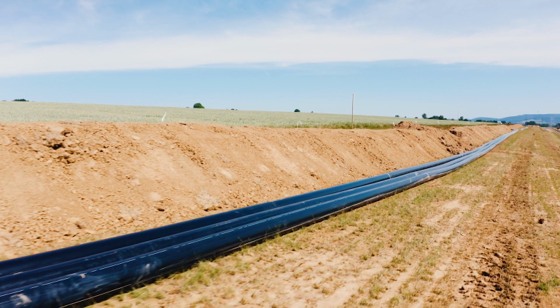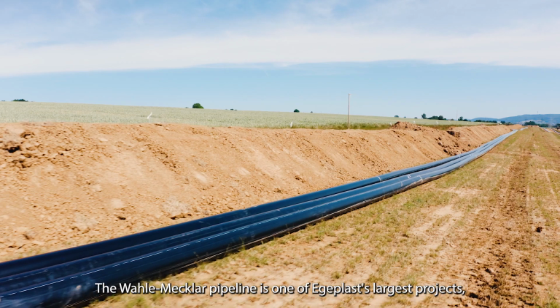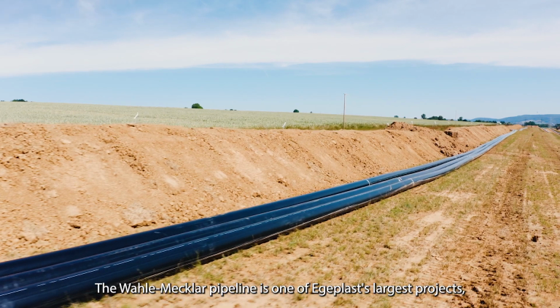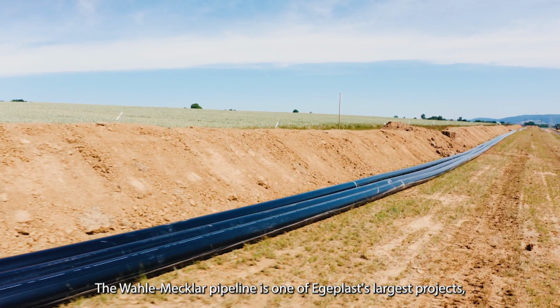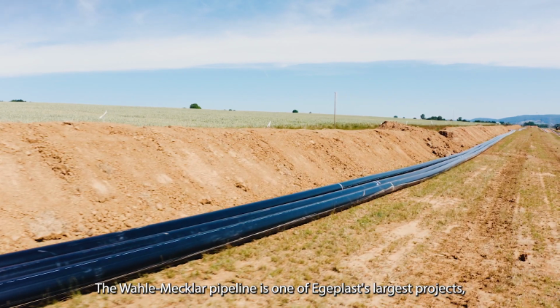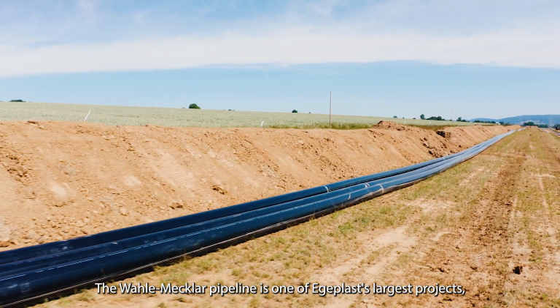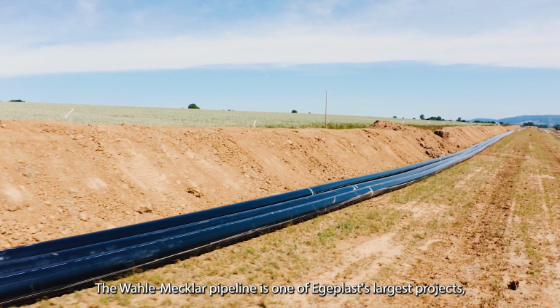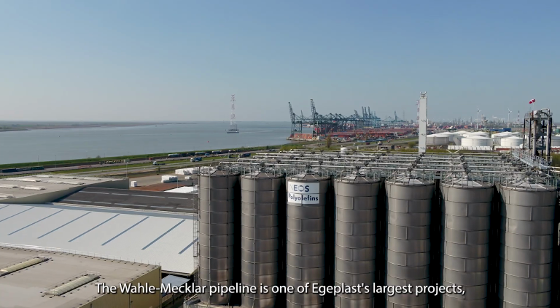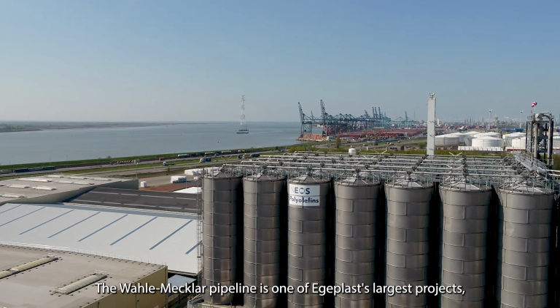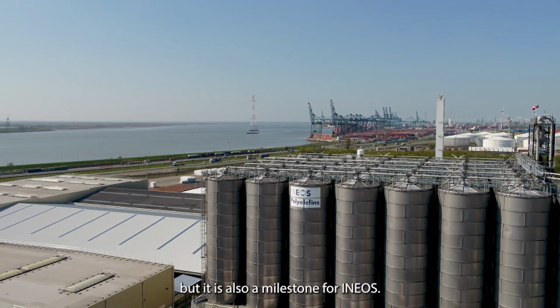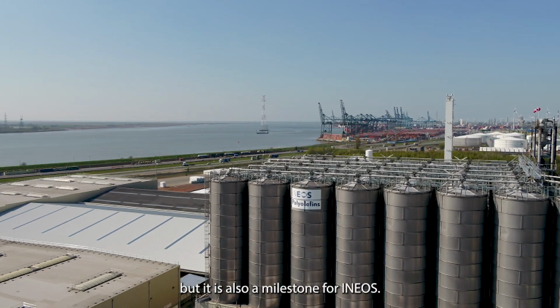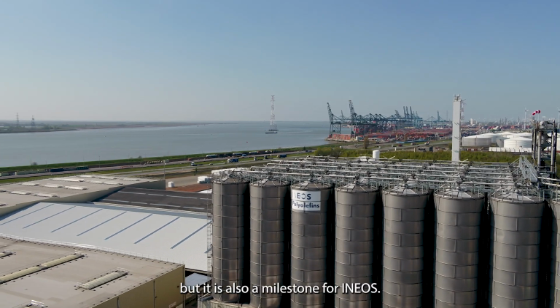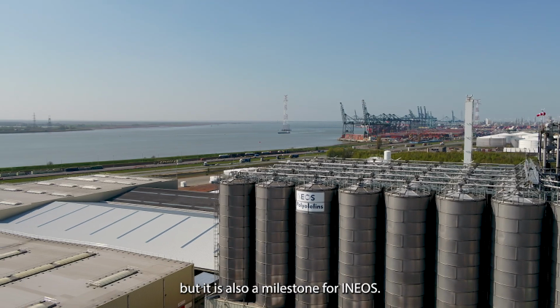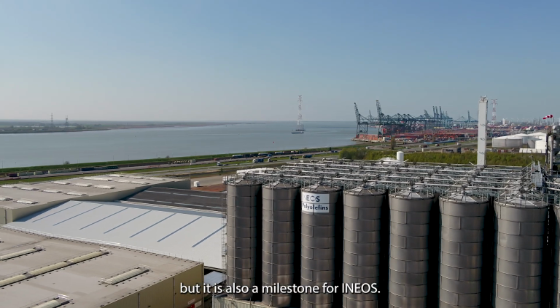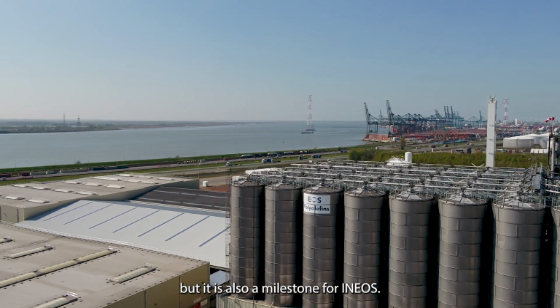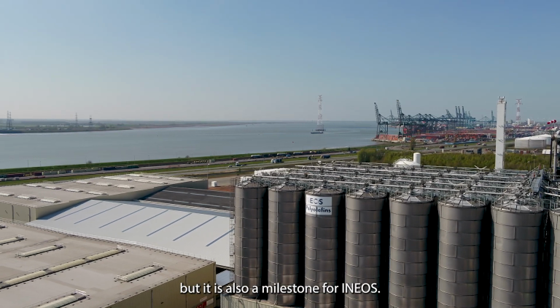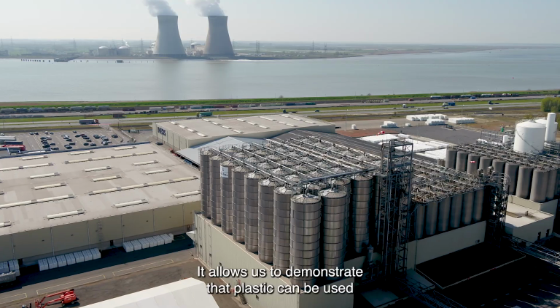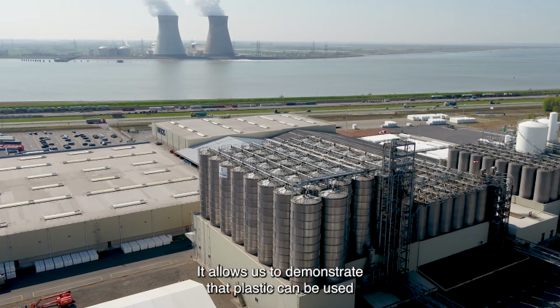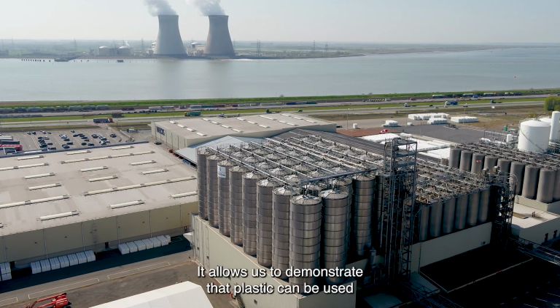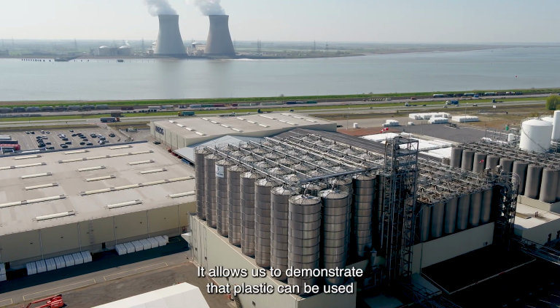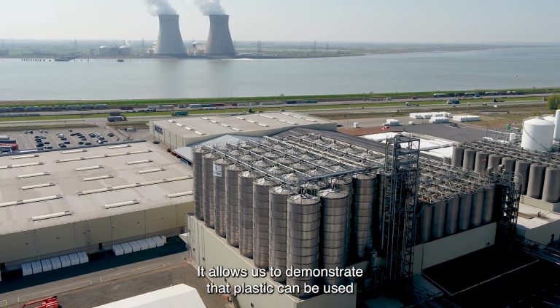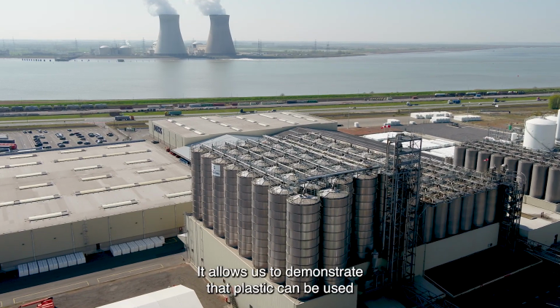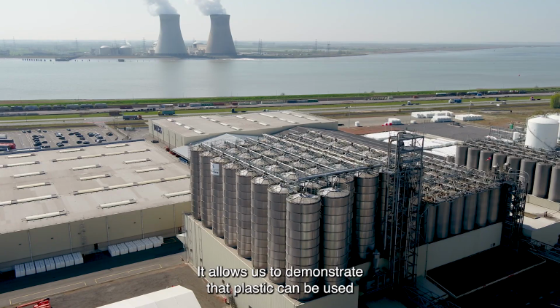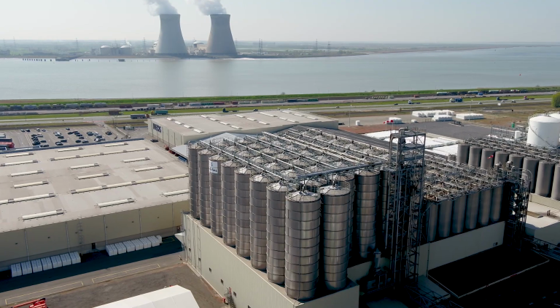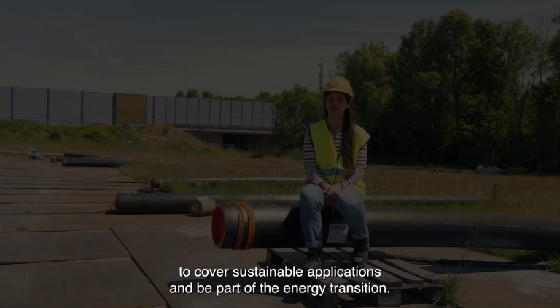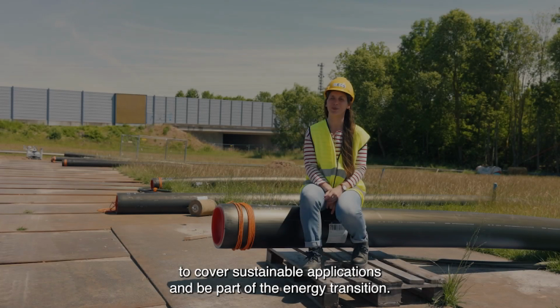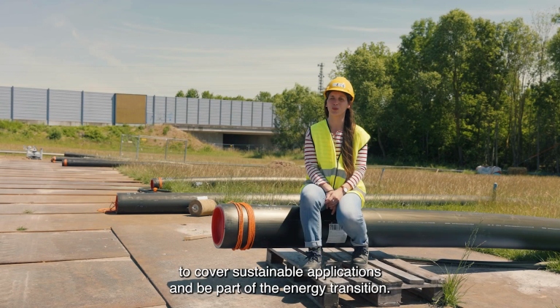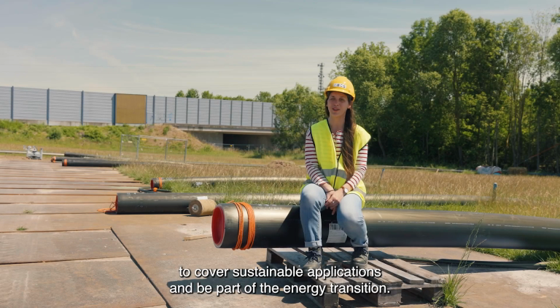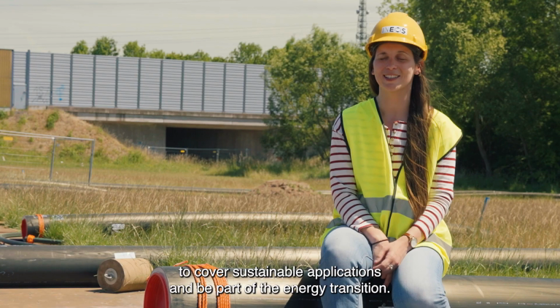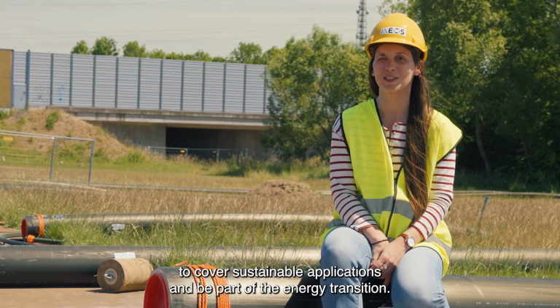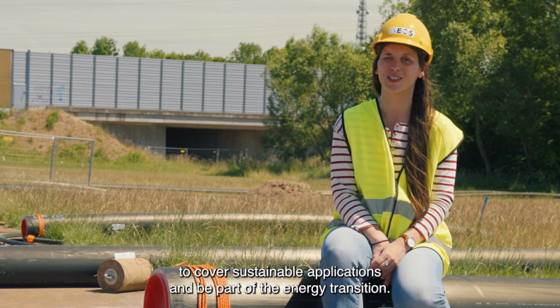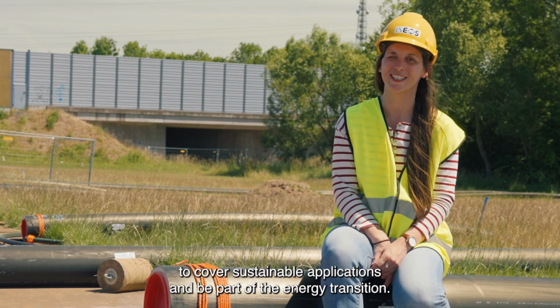The Wallemeckler pipeline is one of EGIPLAST's largest projects, but it is also a milestone for INEOS. It allows us to demonstrate that plastic can be used to support sustainable applications and participate in the energy transition.